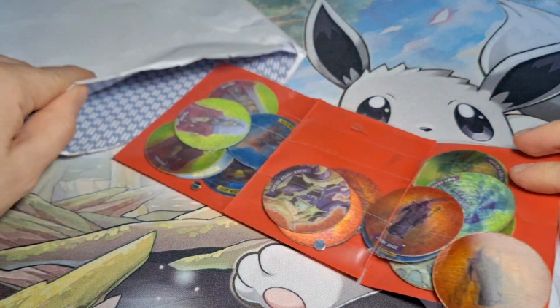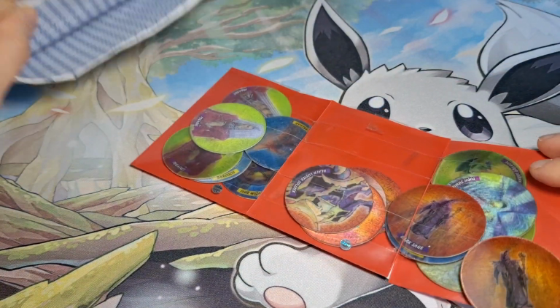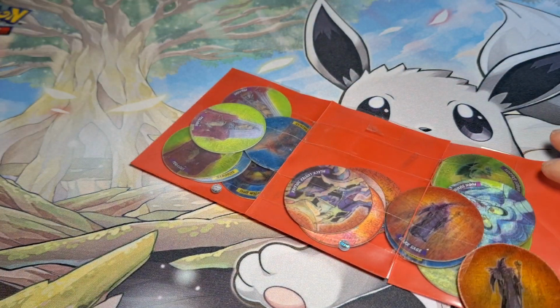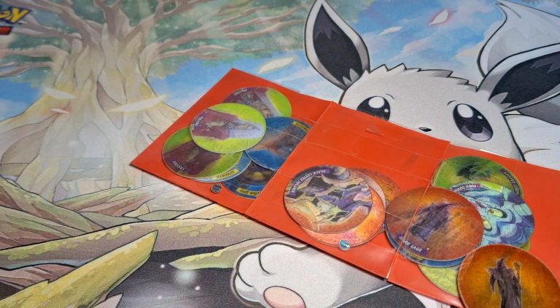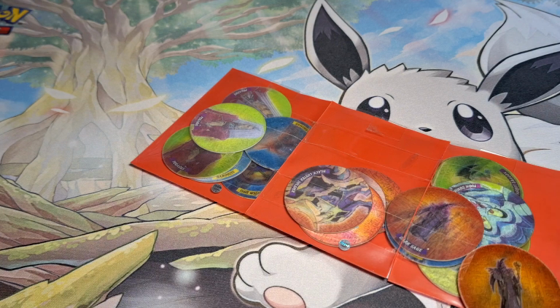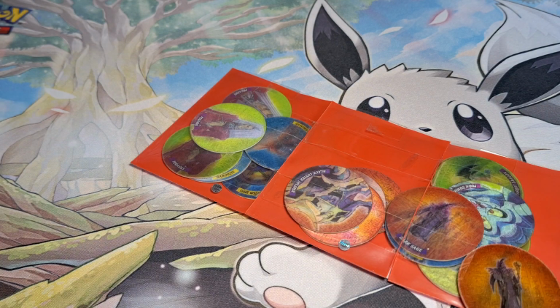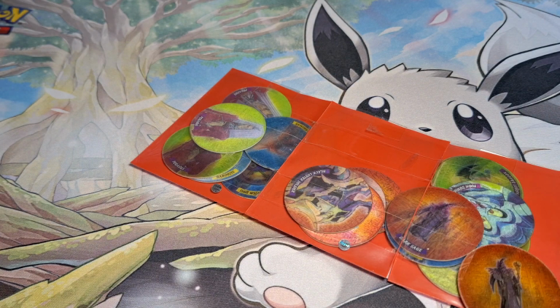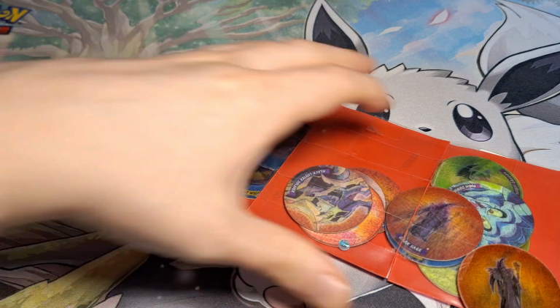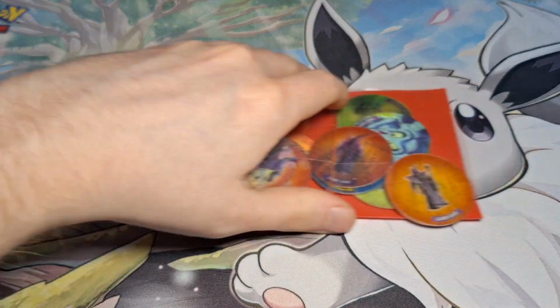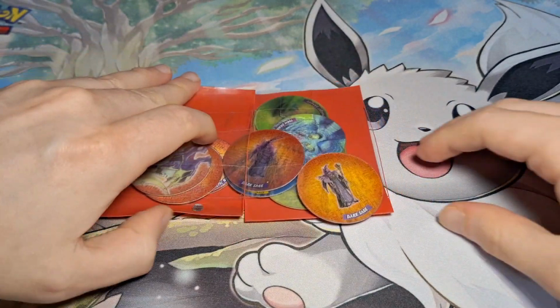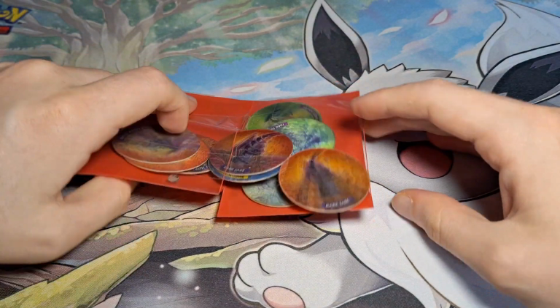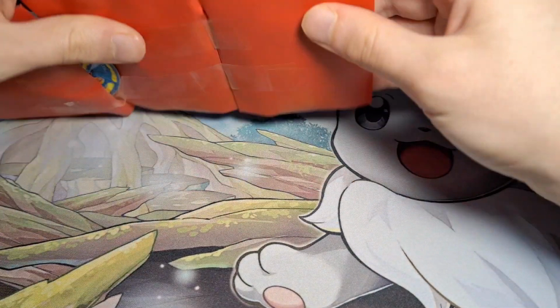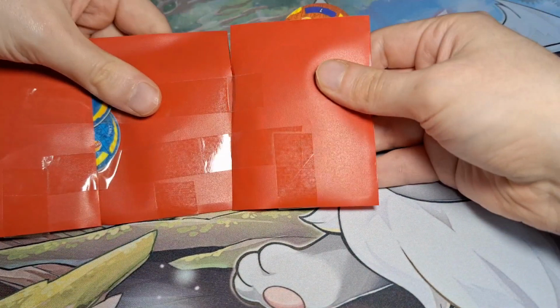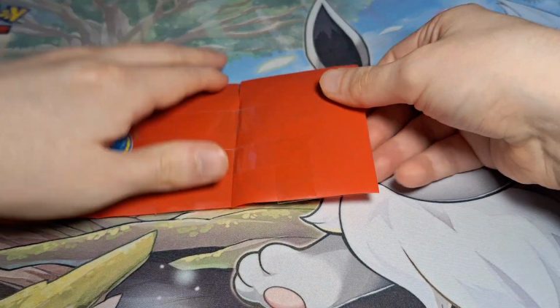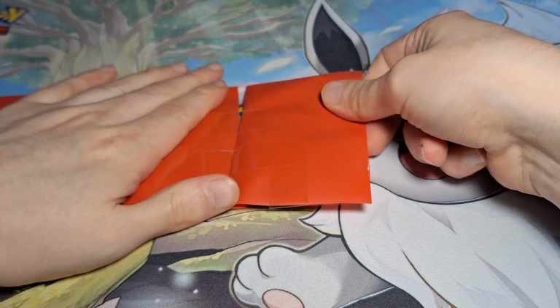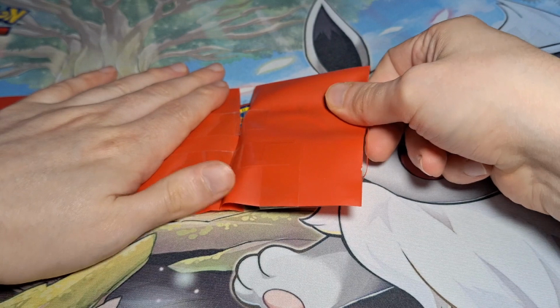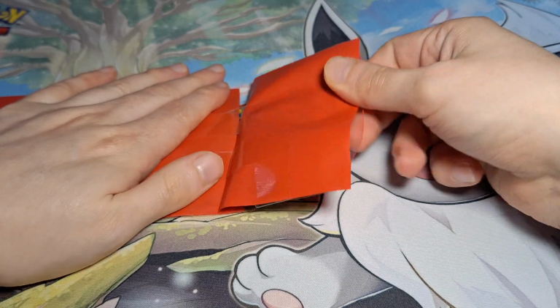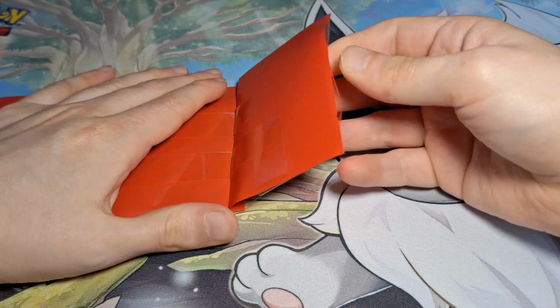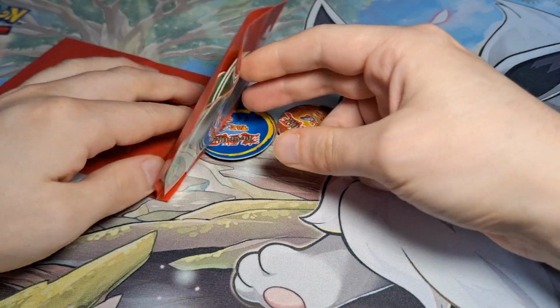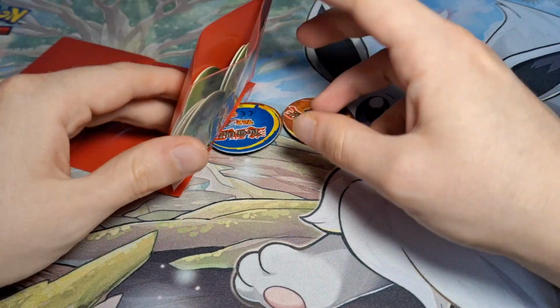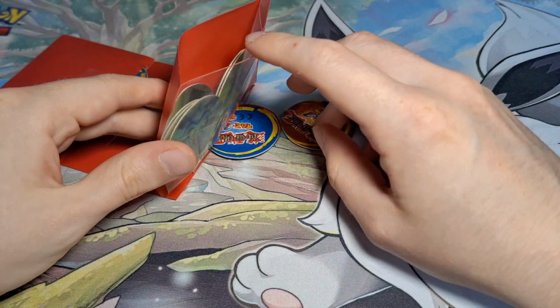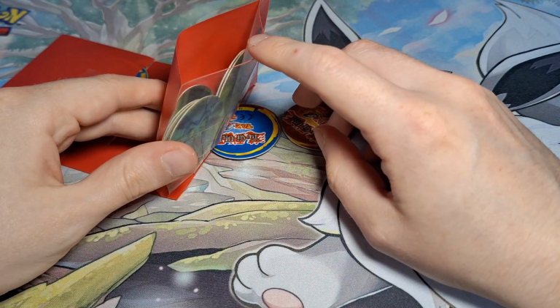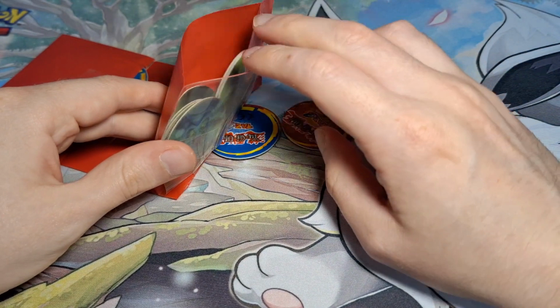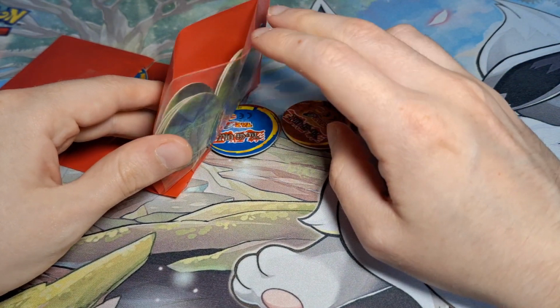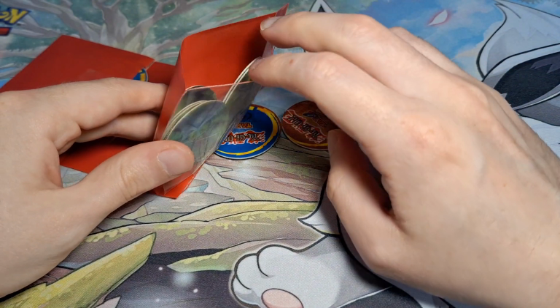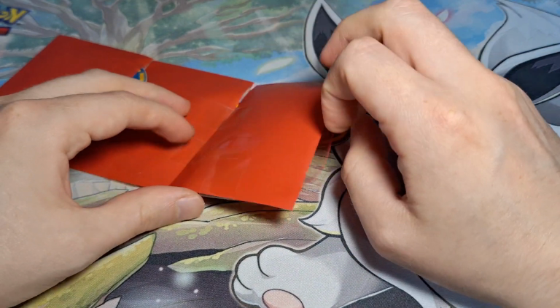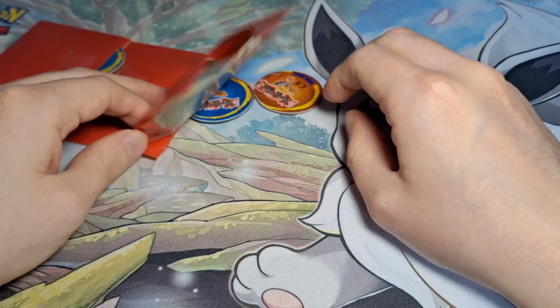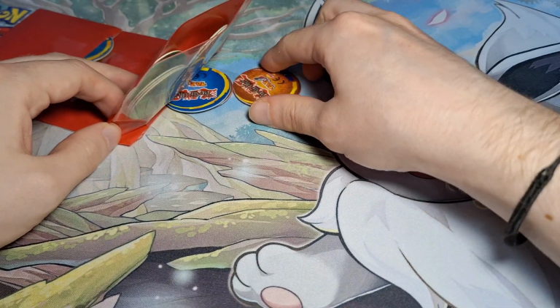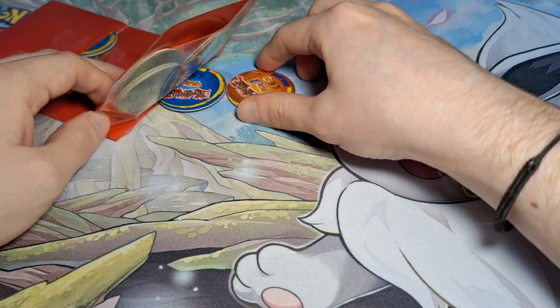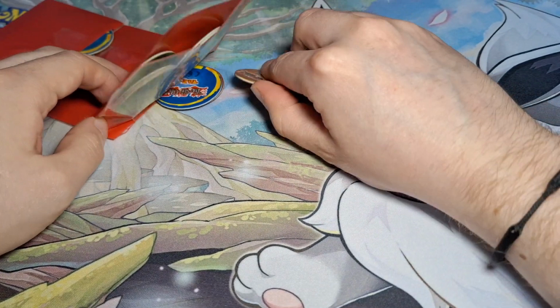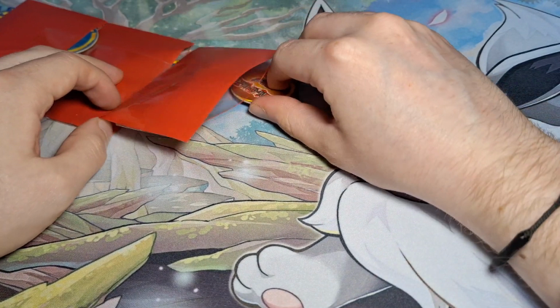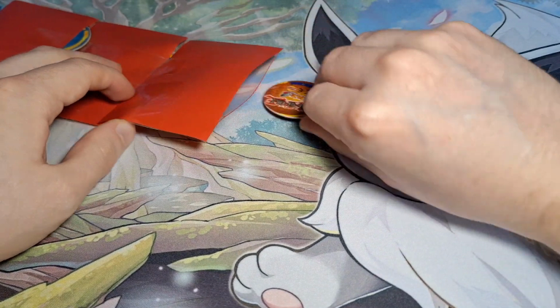They're actually in card sleeves - like a chain of card sleeves! That's kind of ruined the reveal of what we're actually going to get. The card sleeves are wrecked mind you, but let's see which ones we've got.